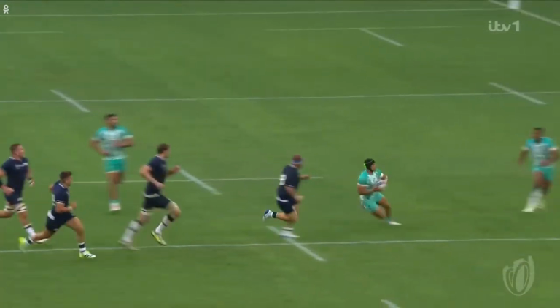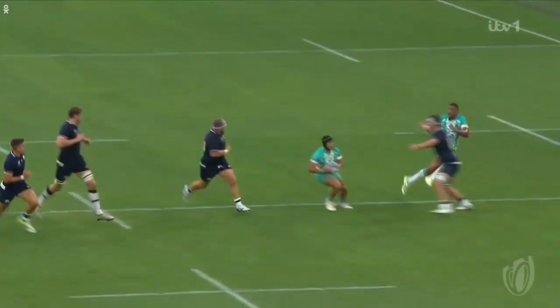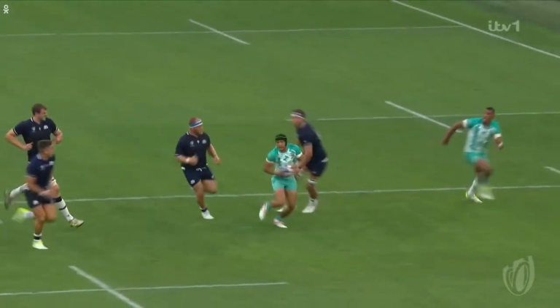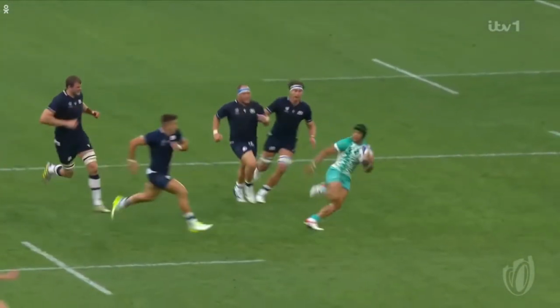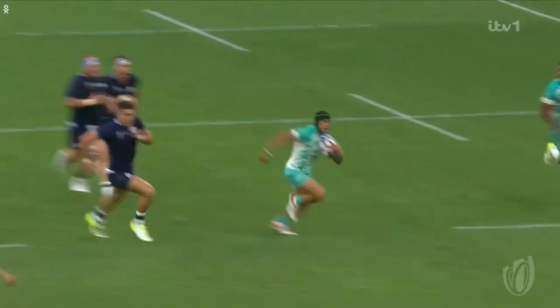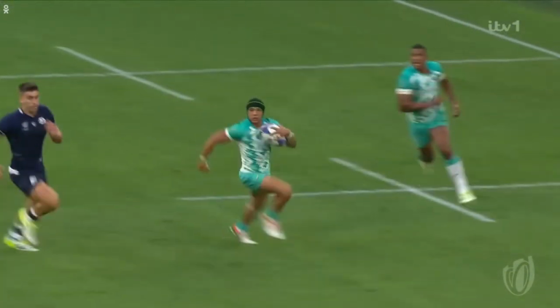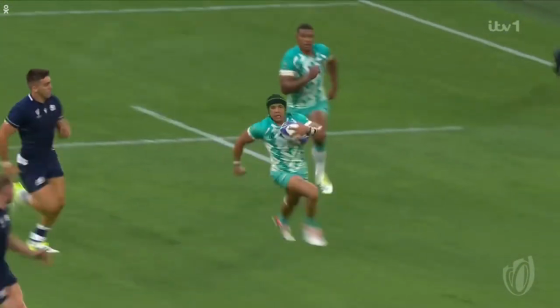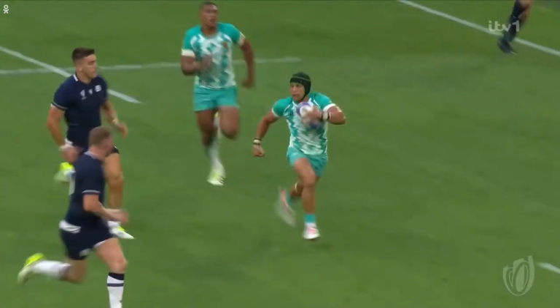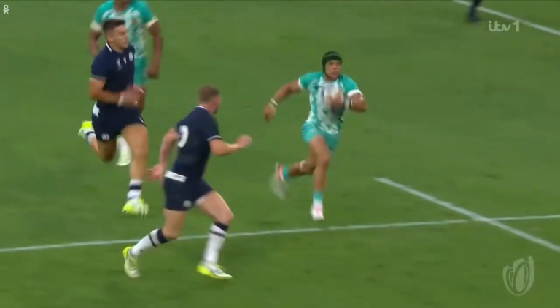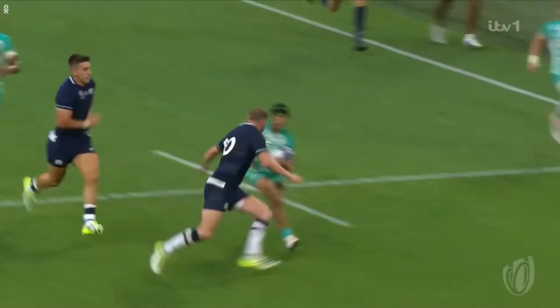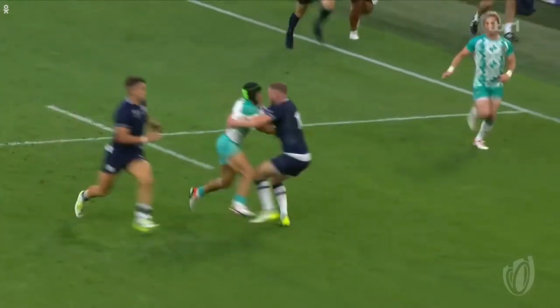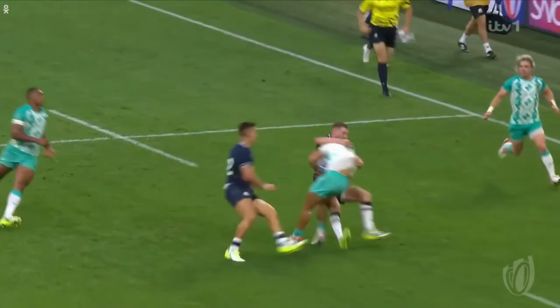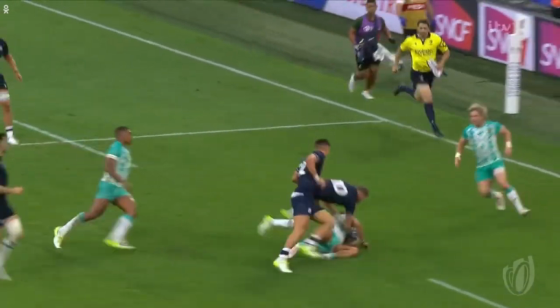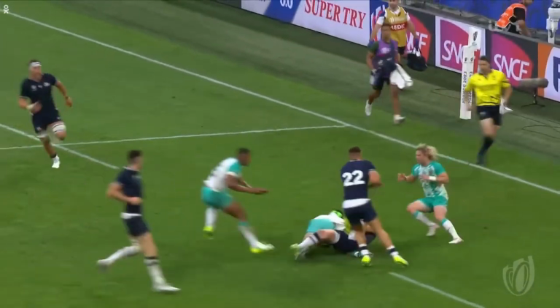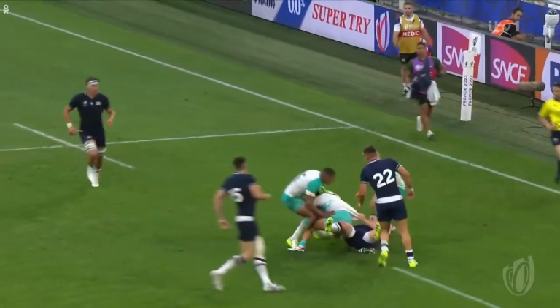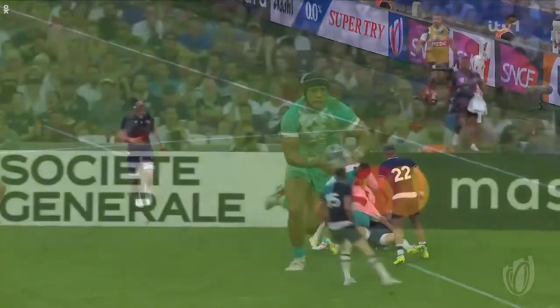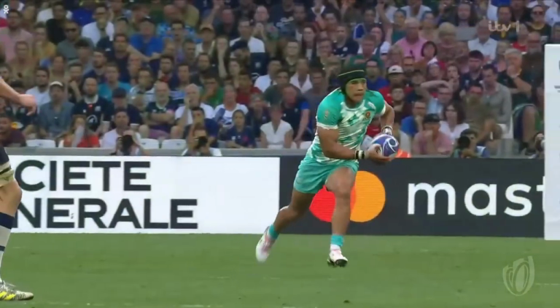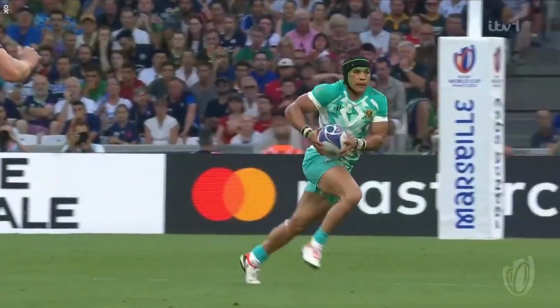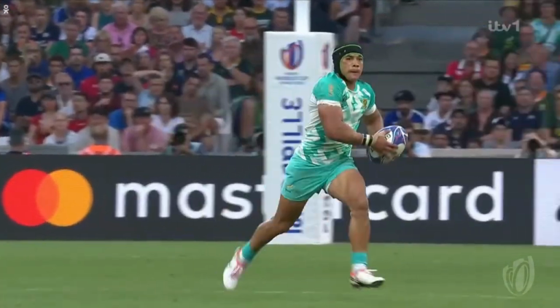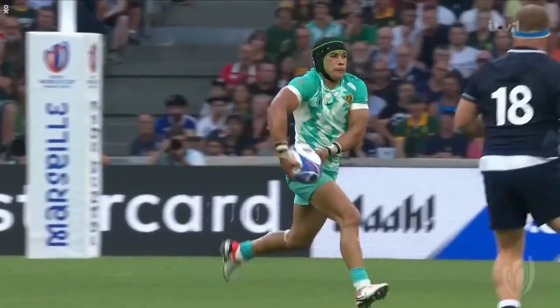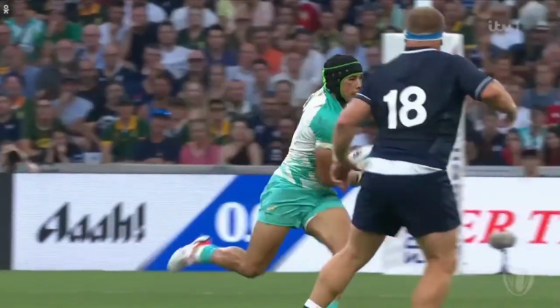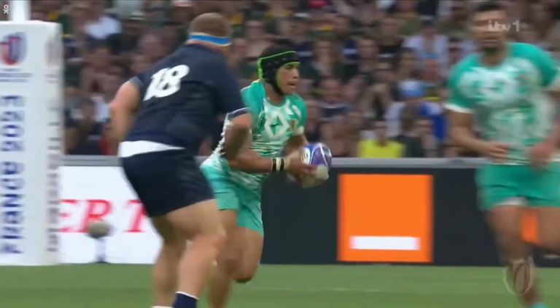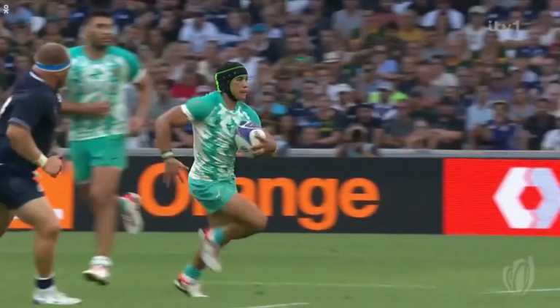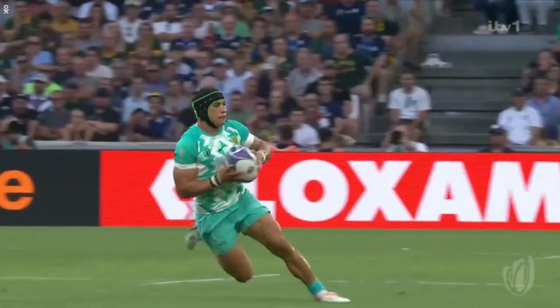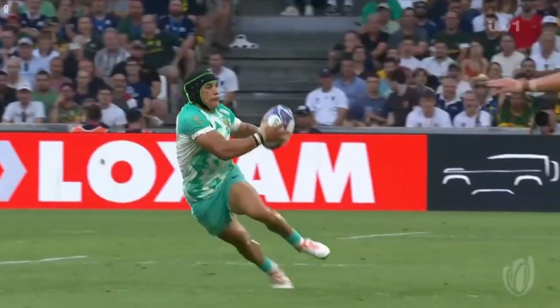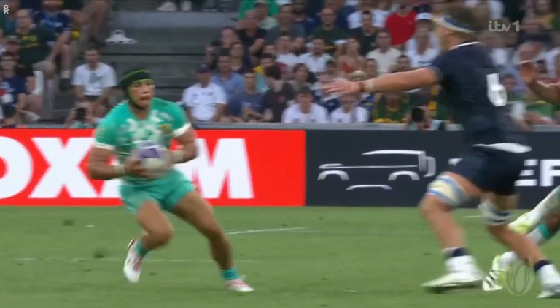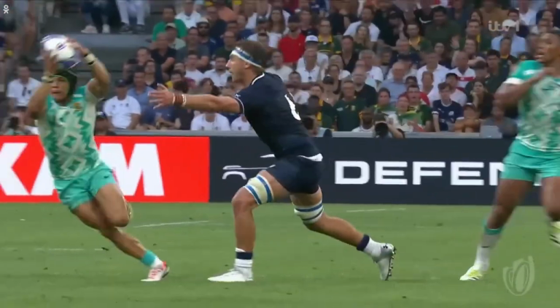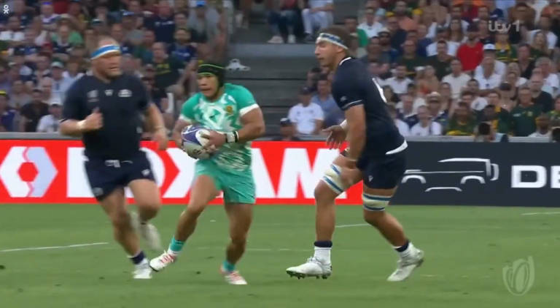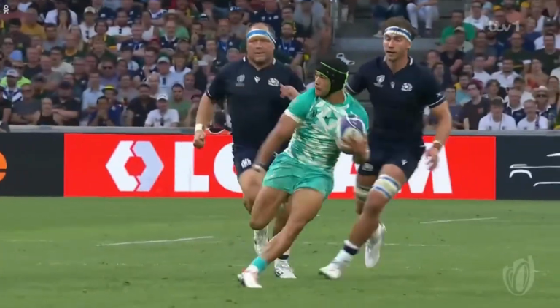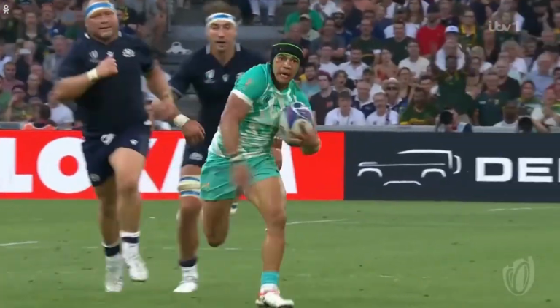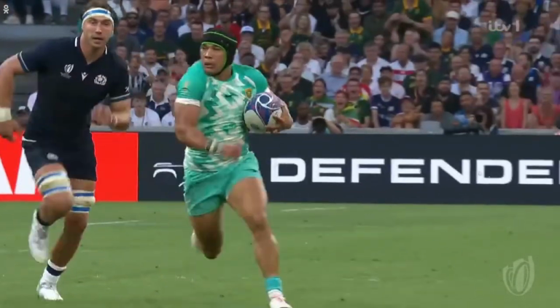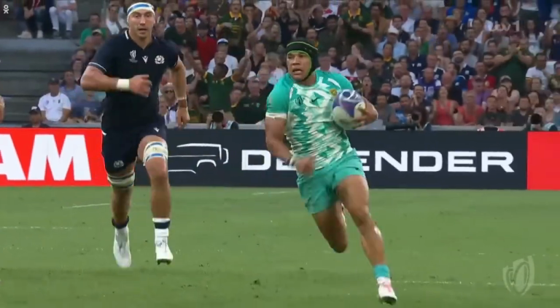This is Cheslin Kolbe, ball in two hands. He actually misses it — even the very best do it. Up after Klerk from his outside, he misses it, chooses to go himself, result of a cross-field kick. Just watched the magician at work, ball in two hands, show and go, pump.